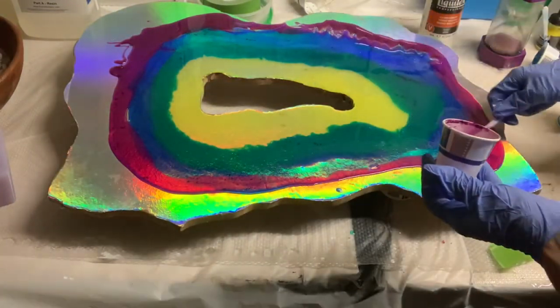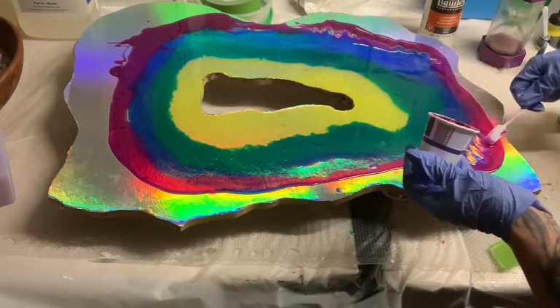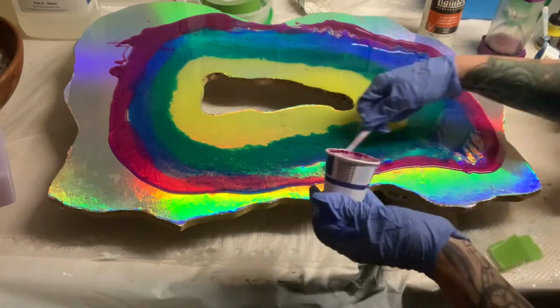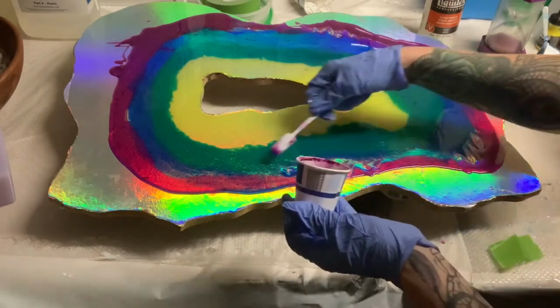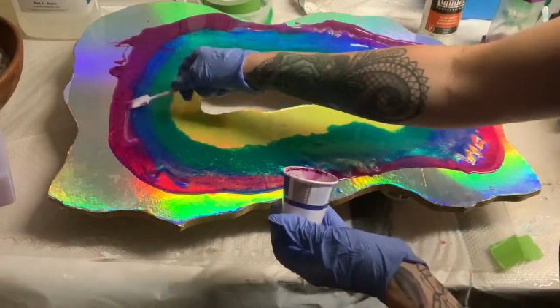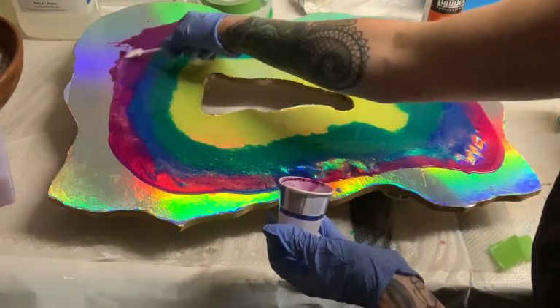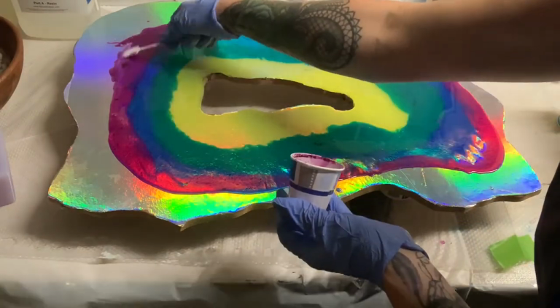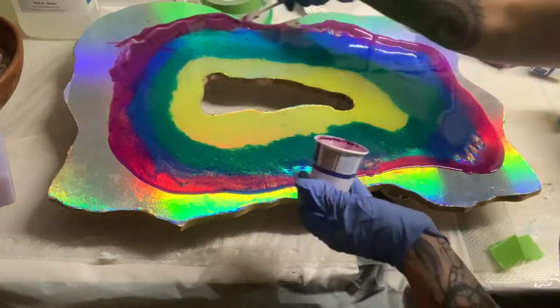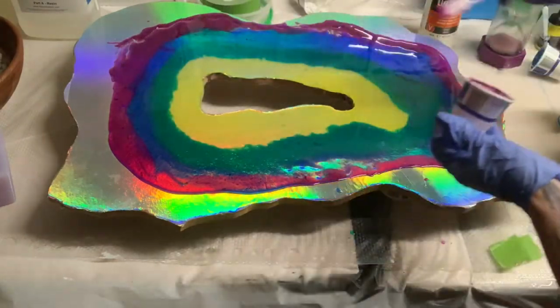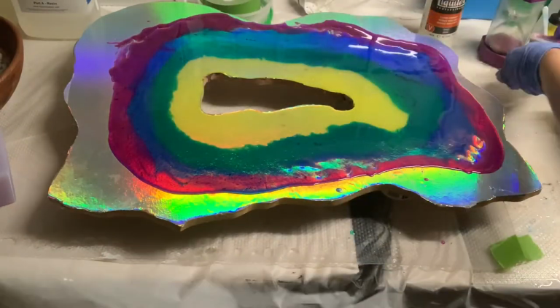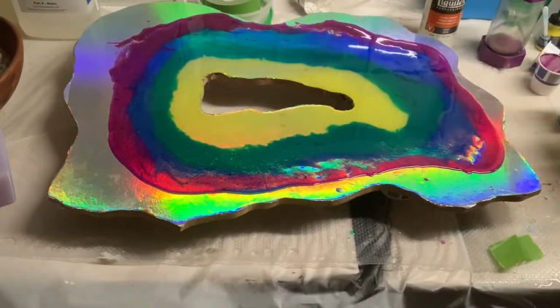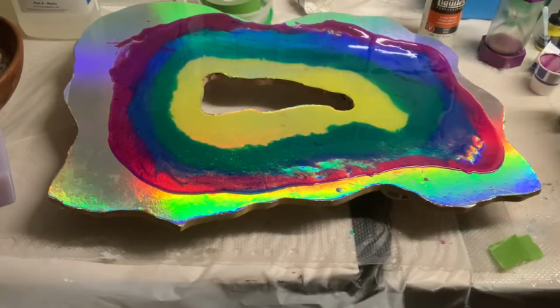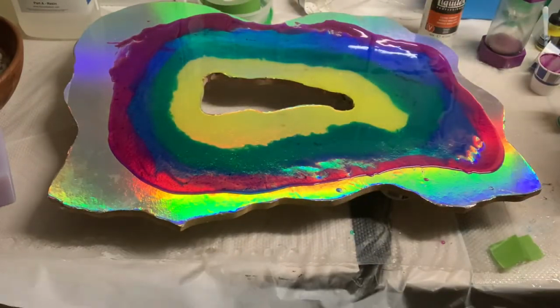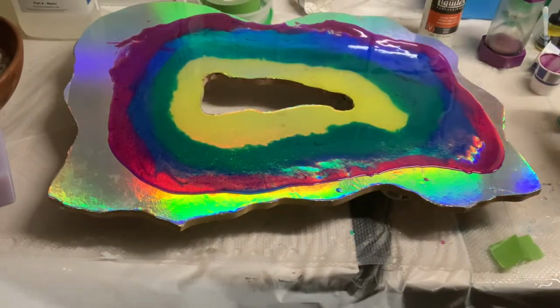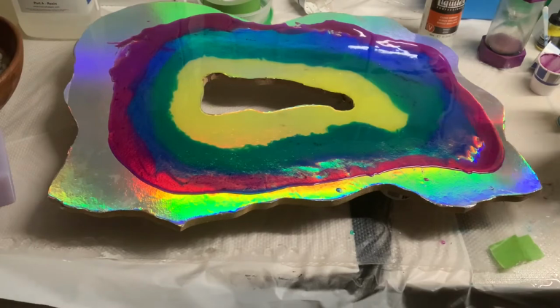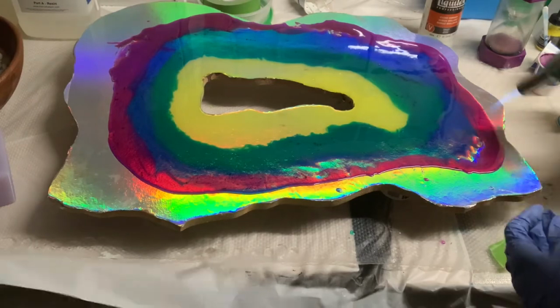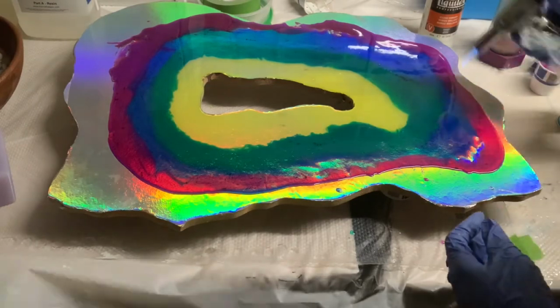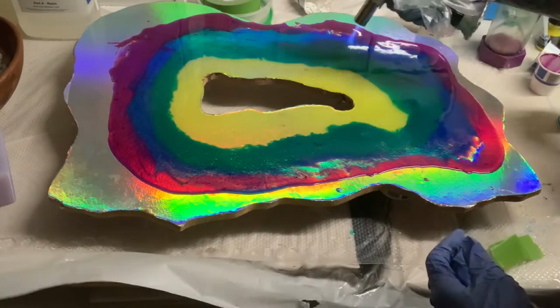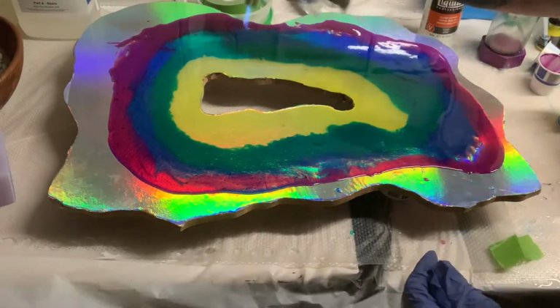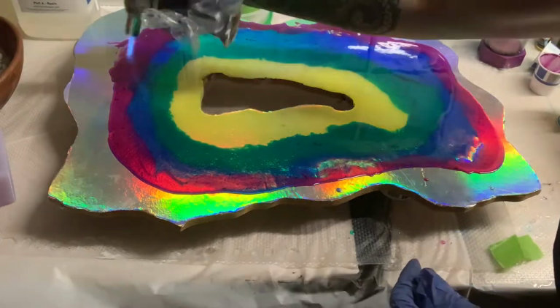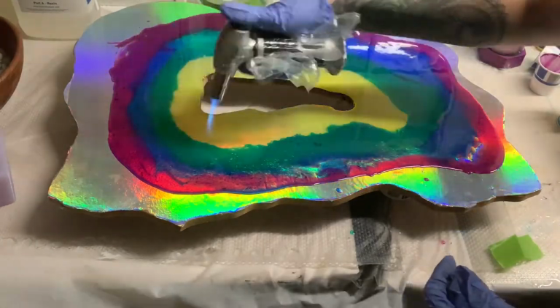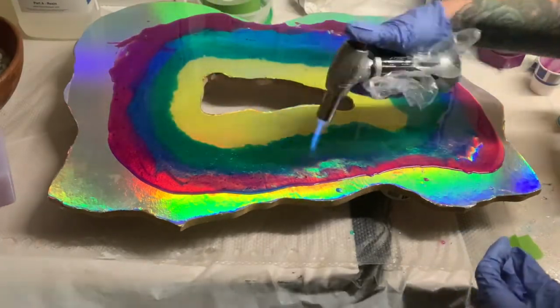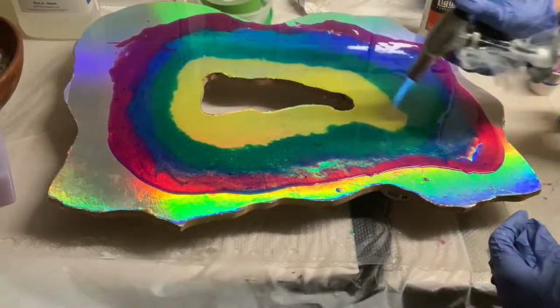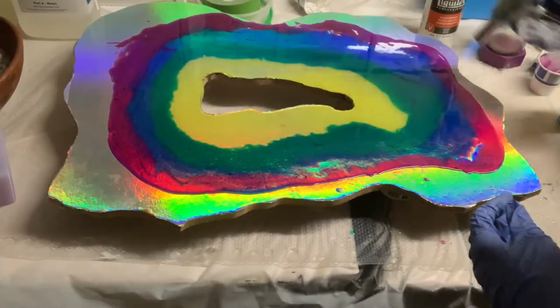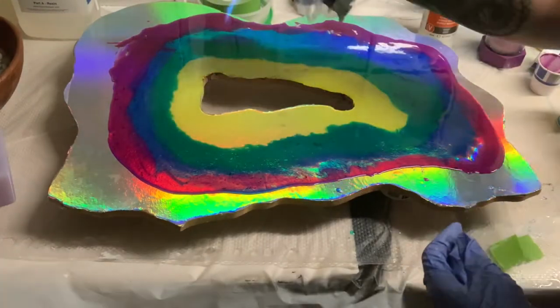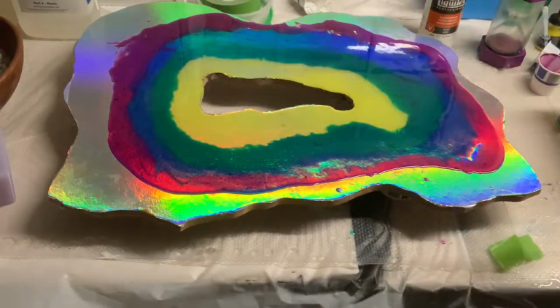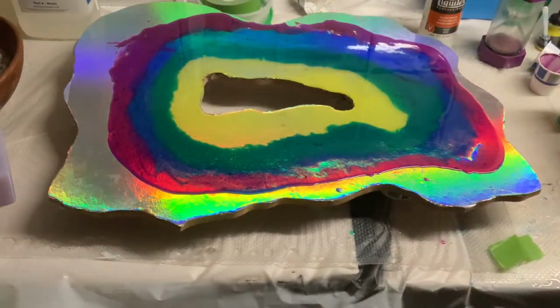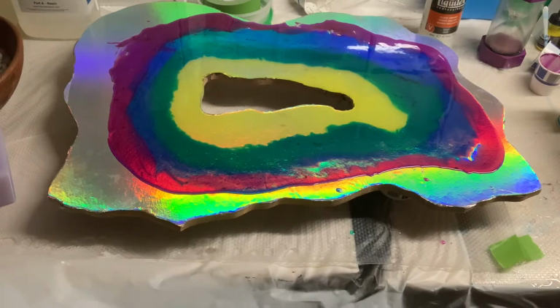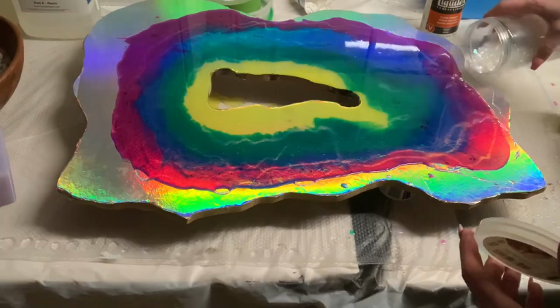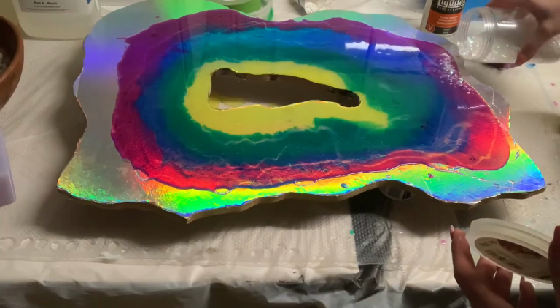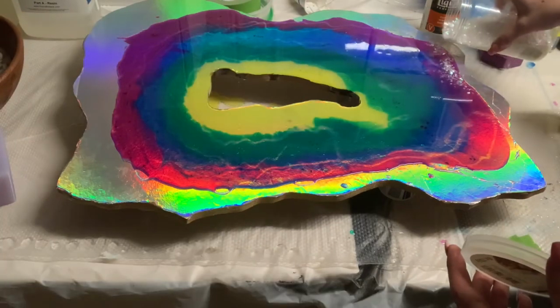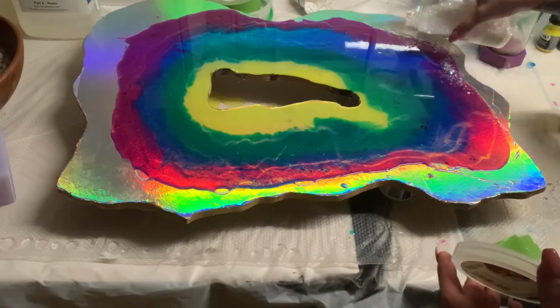Then I just took my little stick and I blended in where the colors touched each other, just to make it more seamless looking, and took my torch and popped all of the air bubbles.